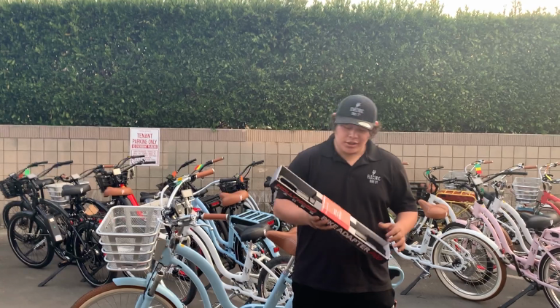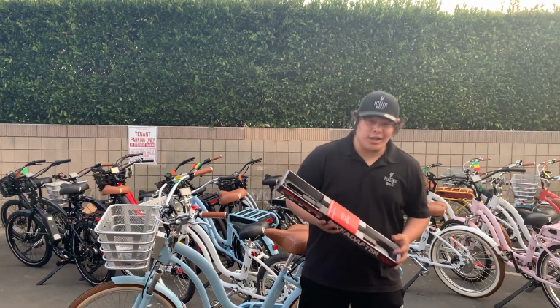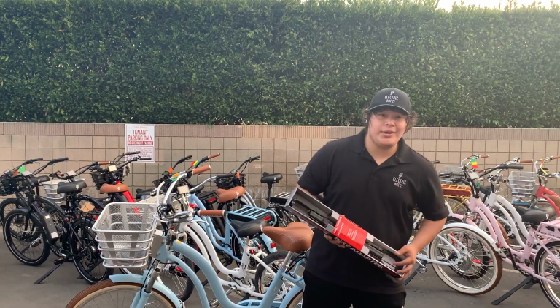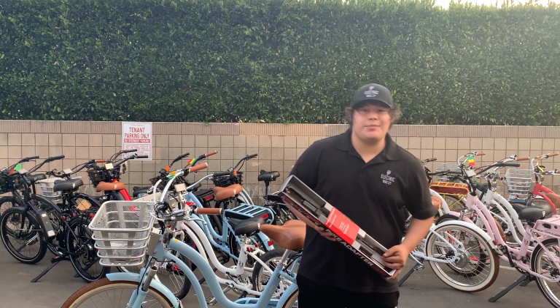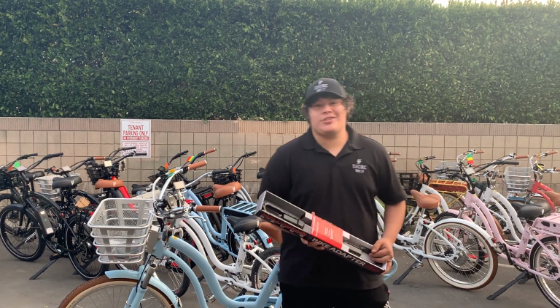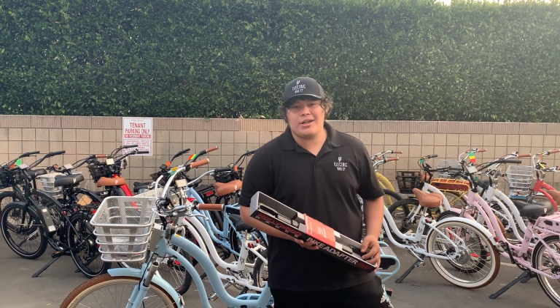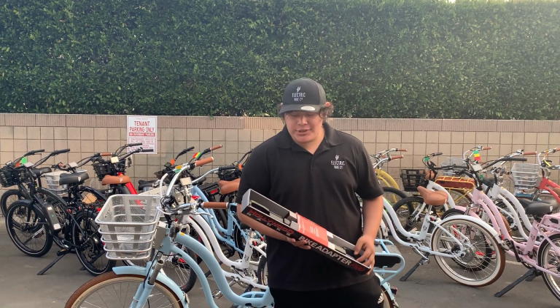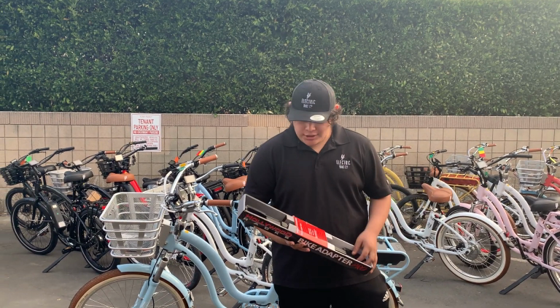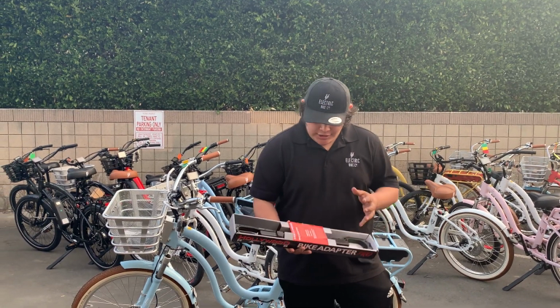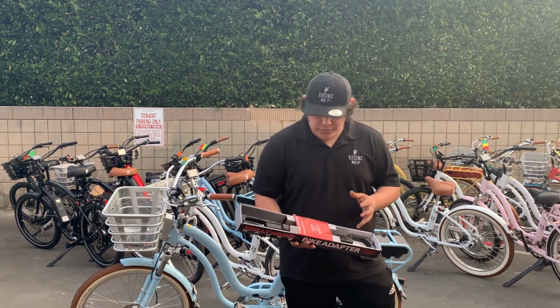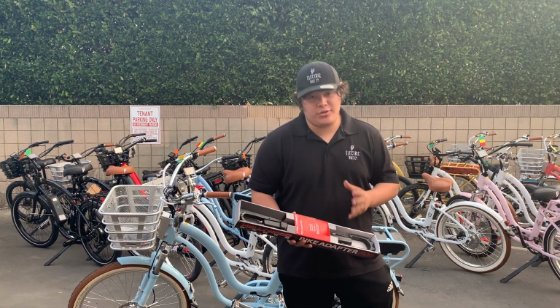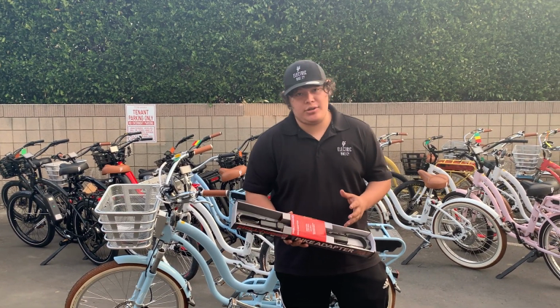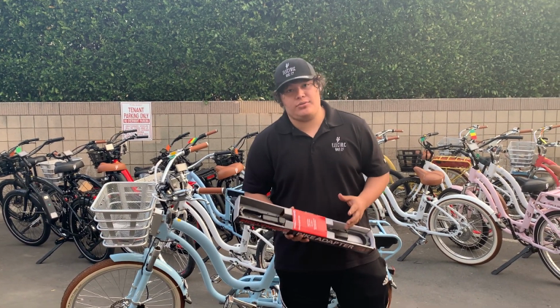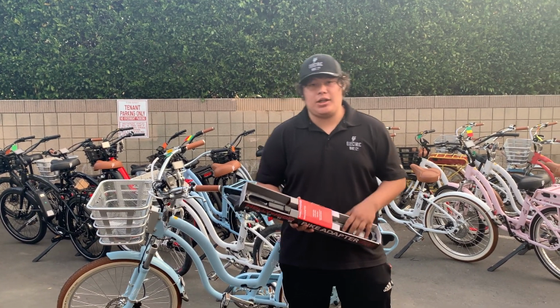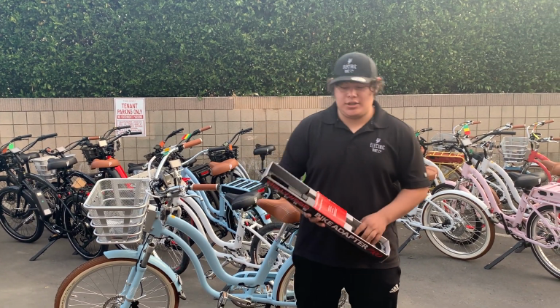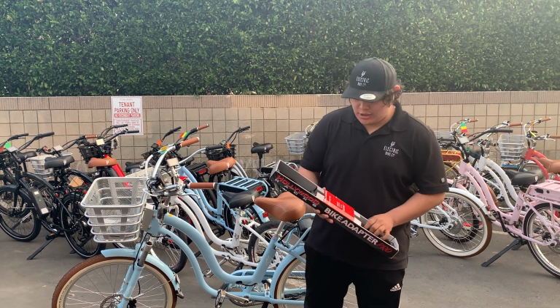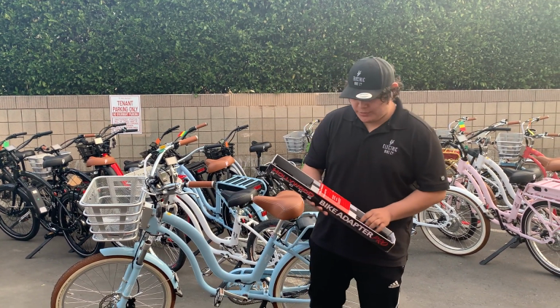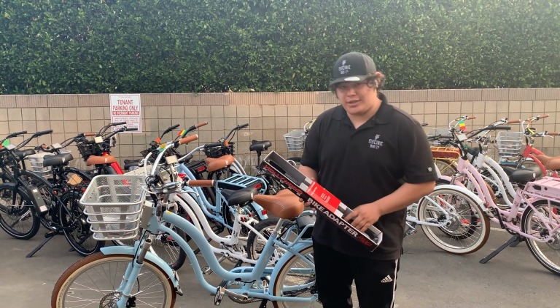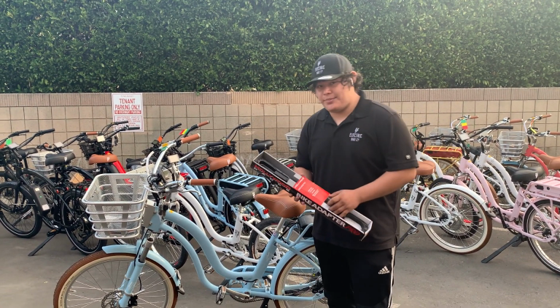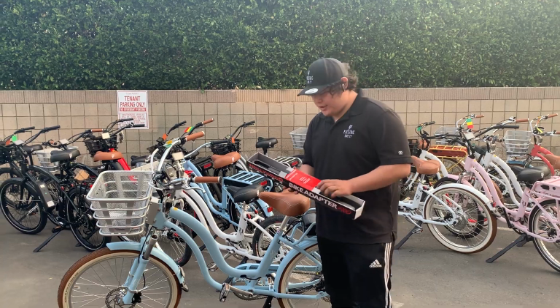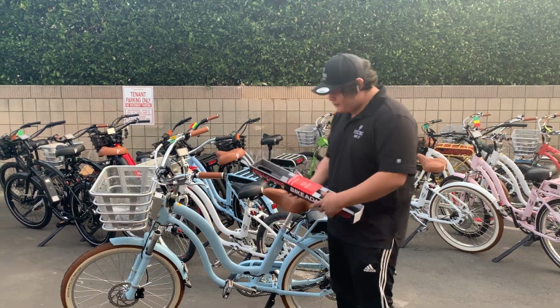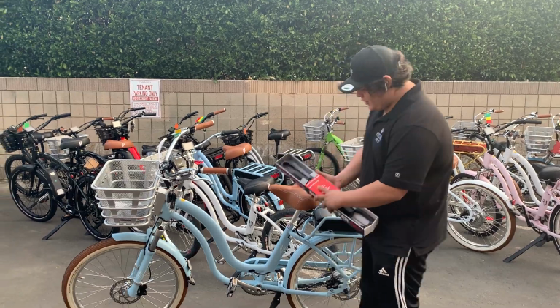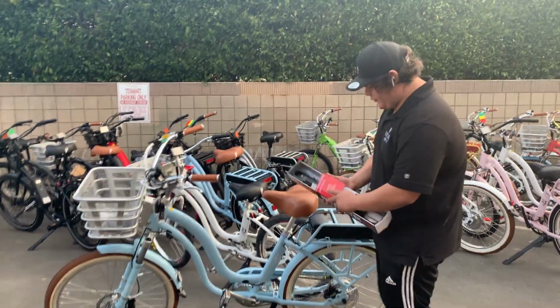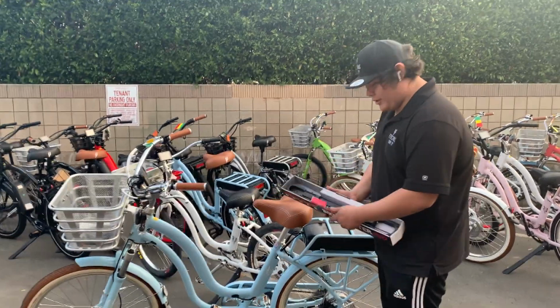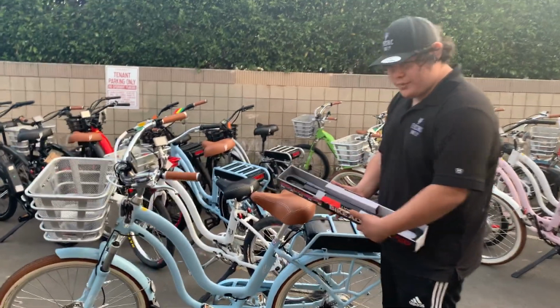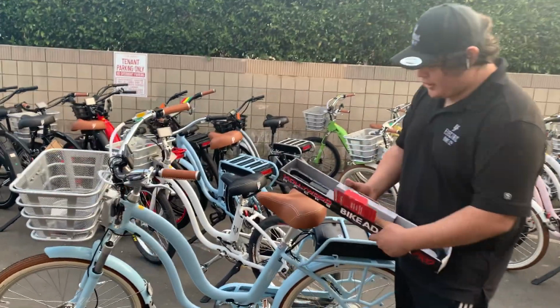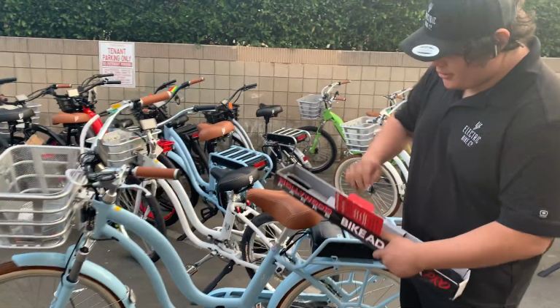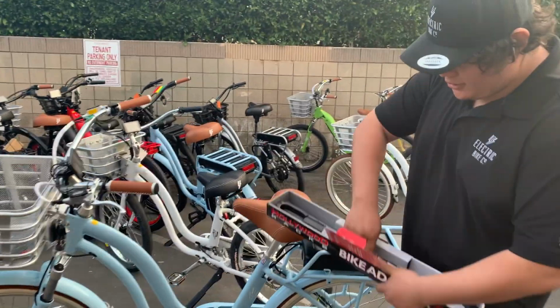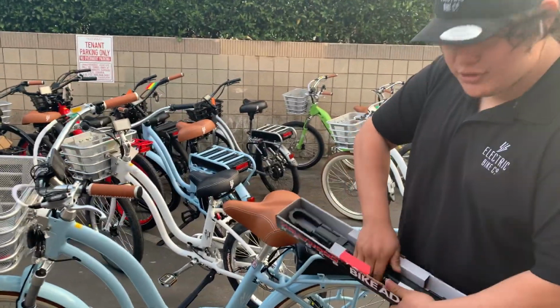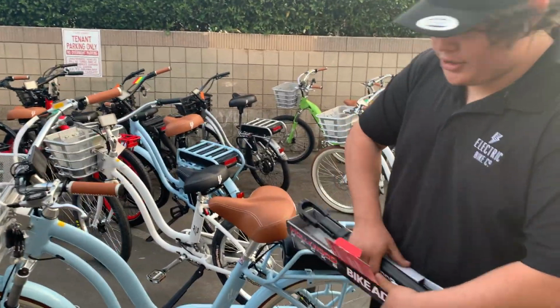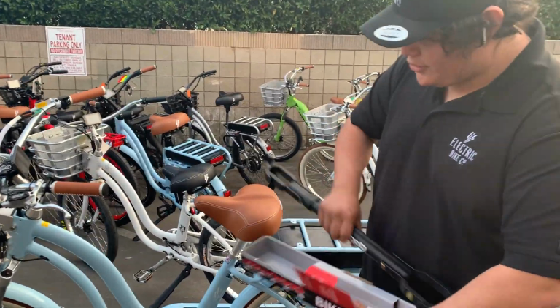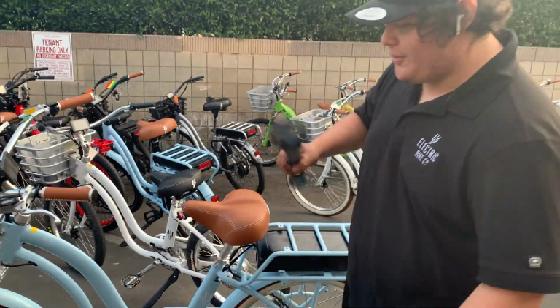Hi, I'm Eddie from Electric Bike Company, and today we're going to show you how to do a Hollywood rack adapter. So first we're going to open it right here. Super easy, super simple.